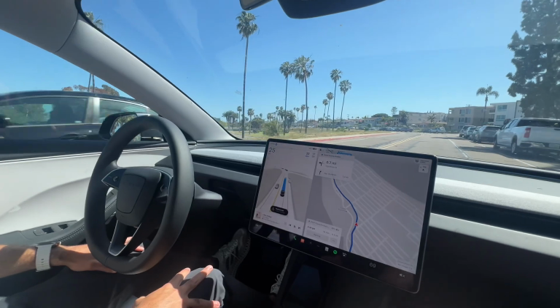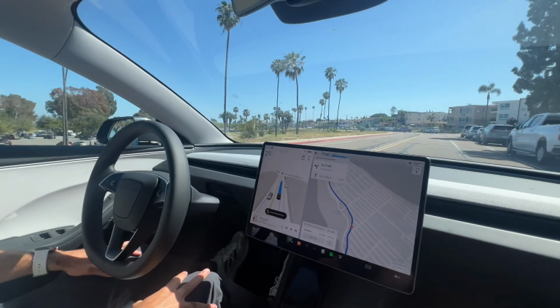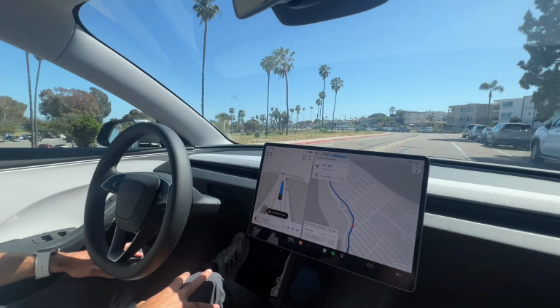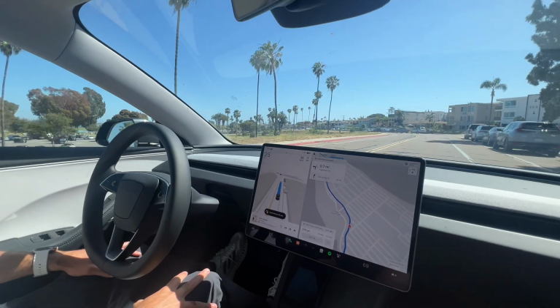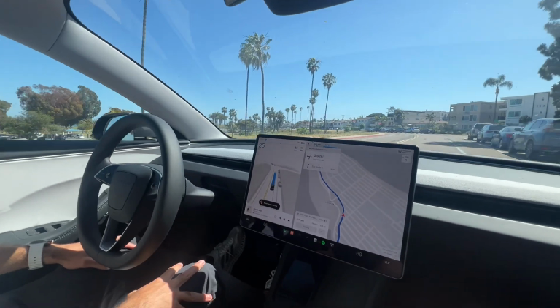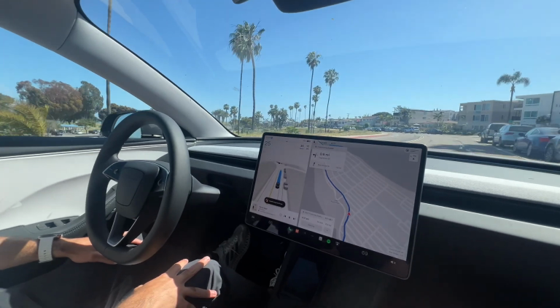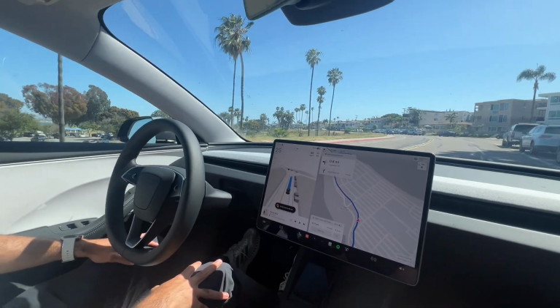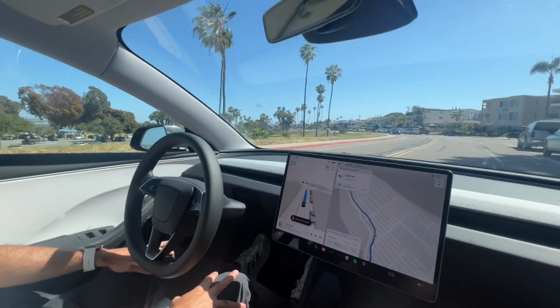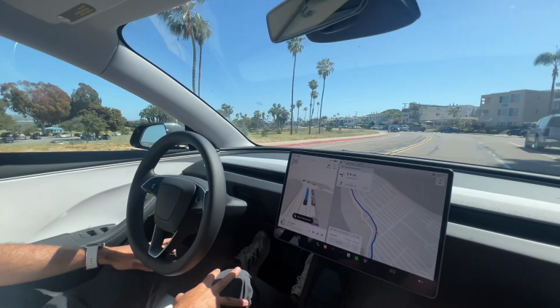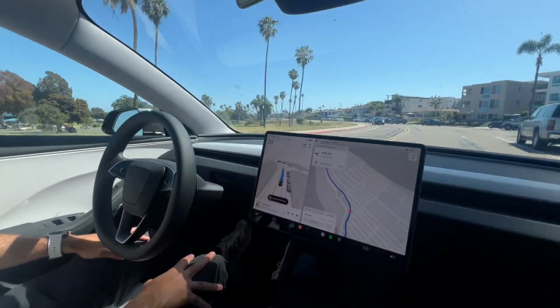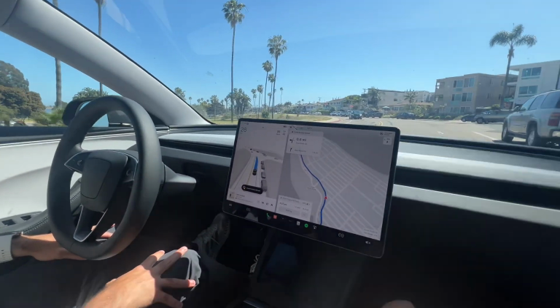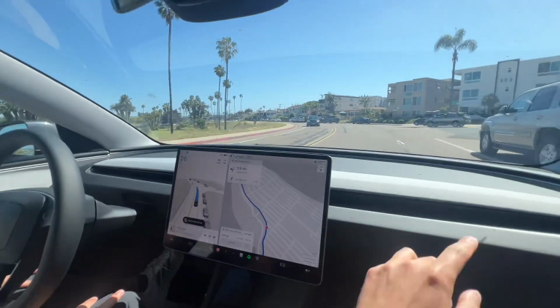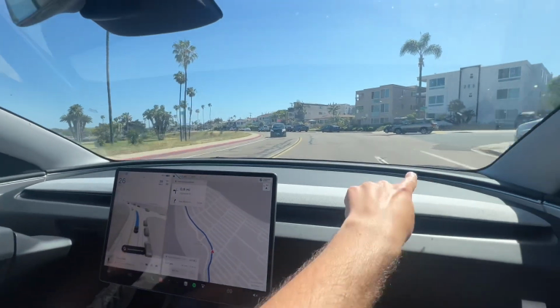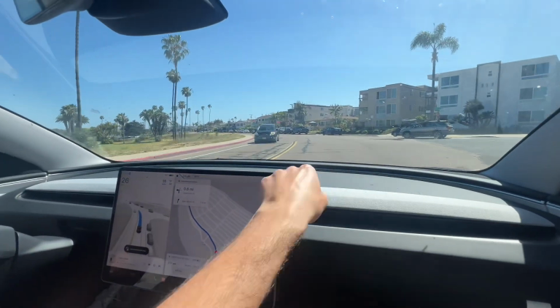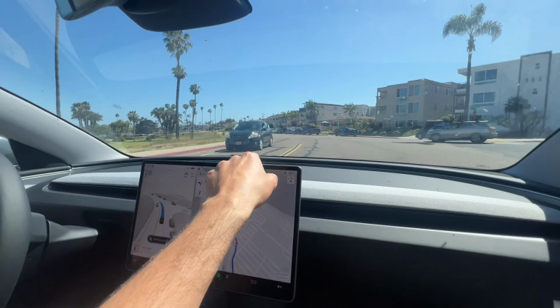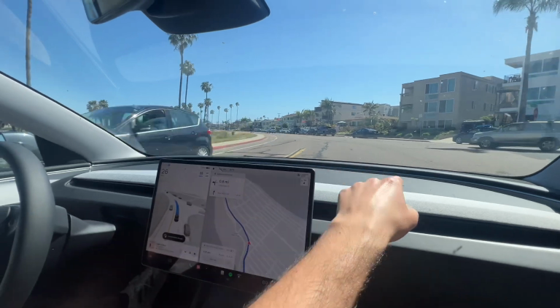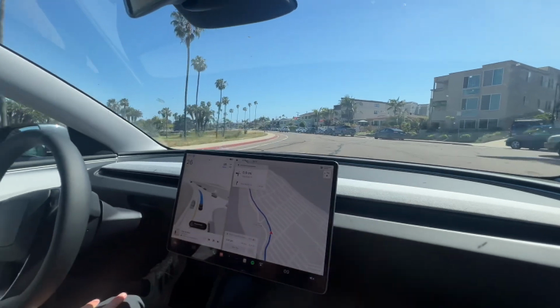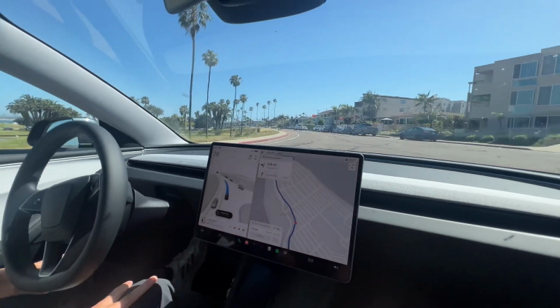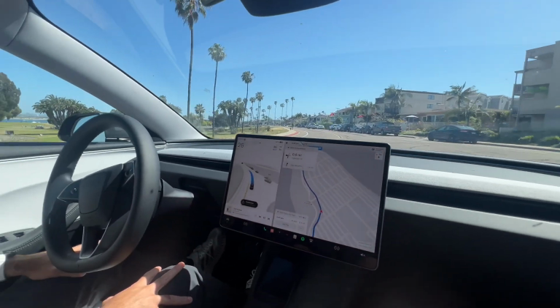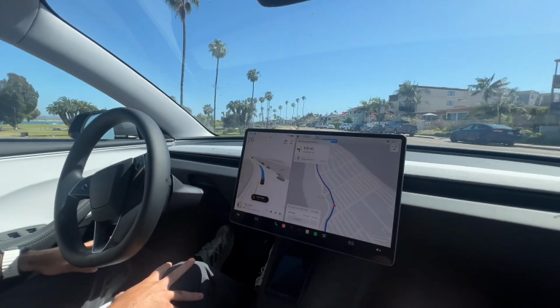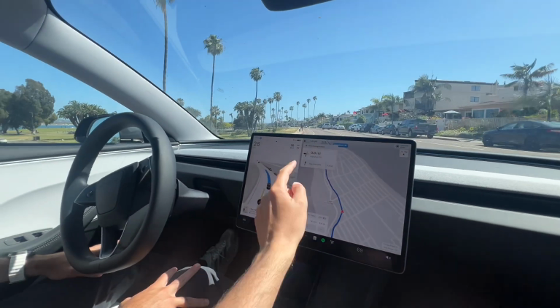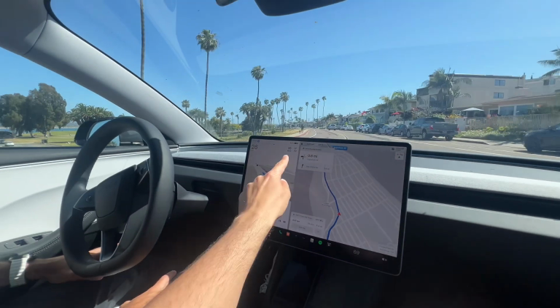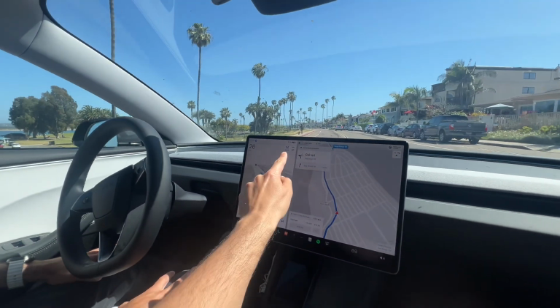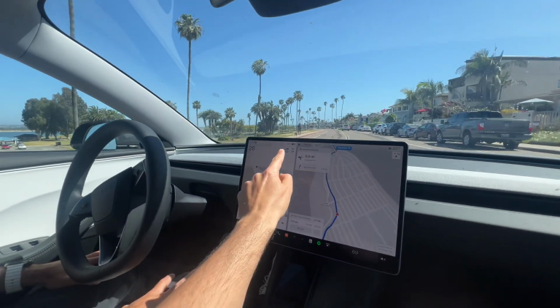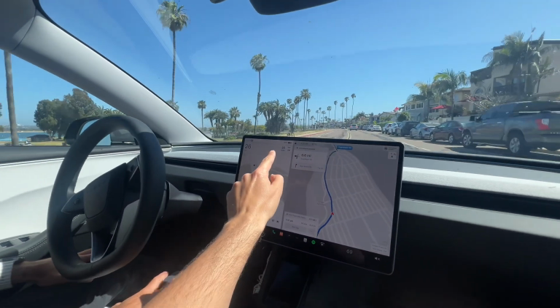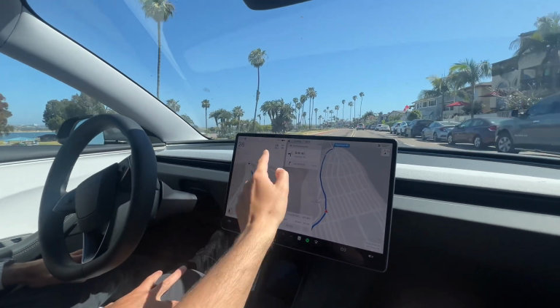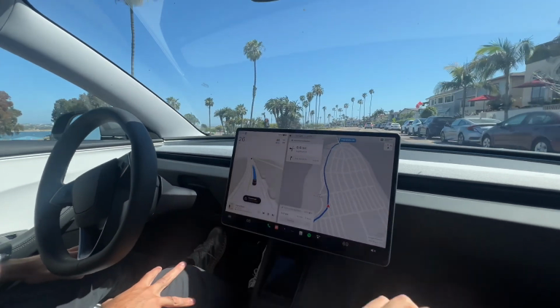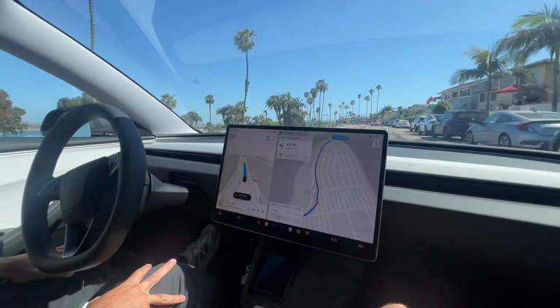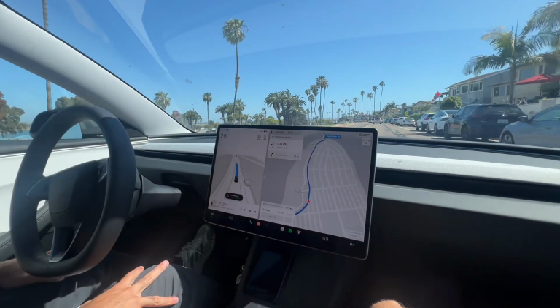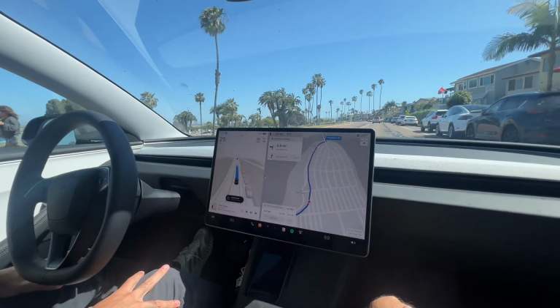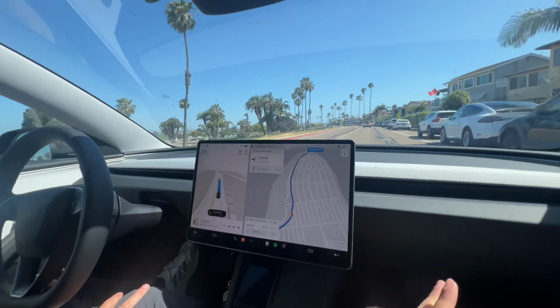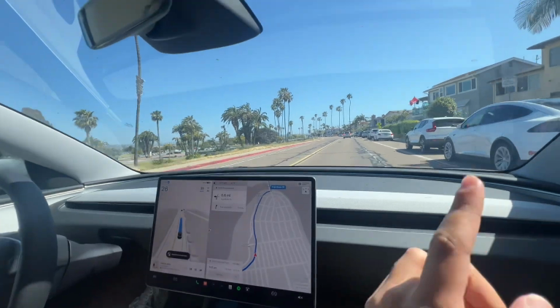Here we are in San Diego in a Tesla Model 3 Highland with full self-drive. You can see the ambient light bar right there and we have the max set to 35 miles an hour. We're in a 30 zone. Let's see how it does.